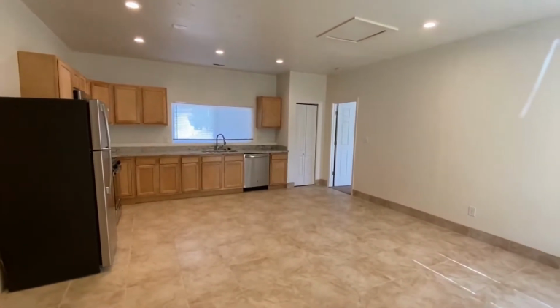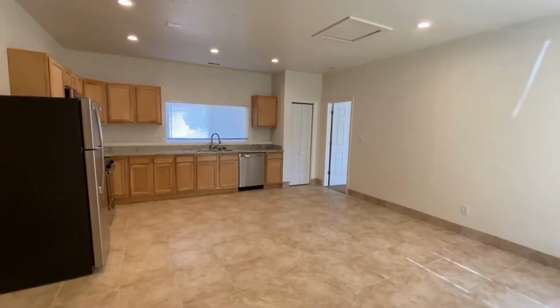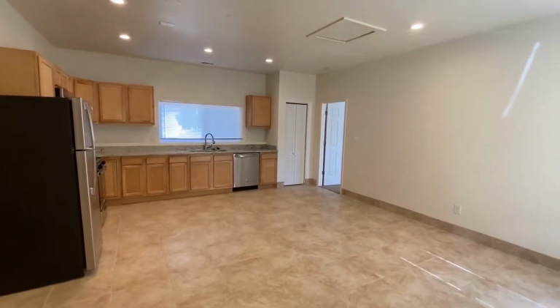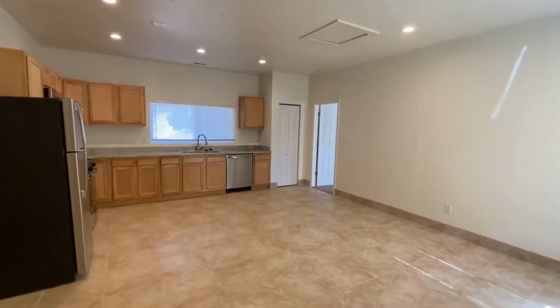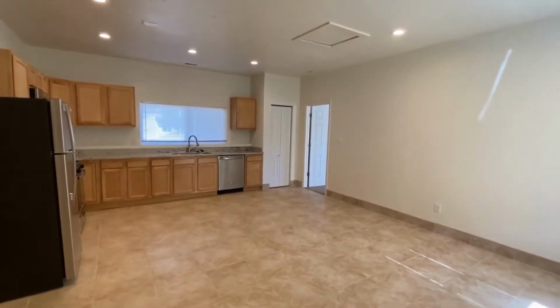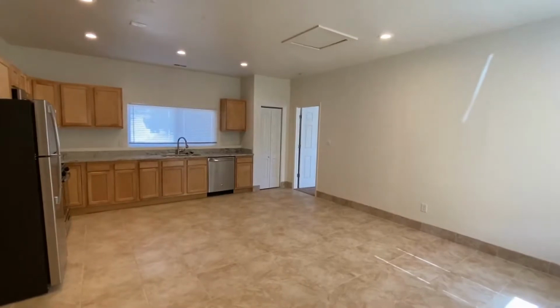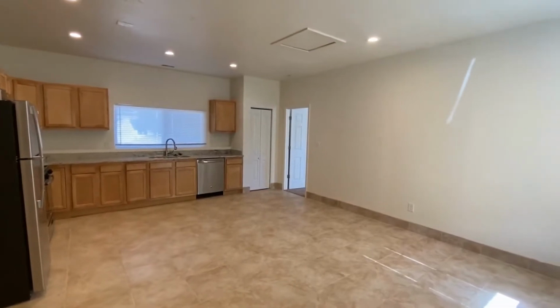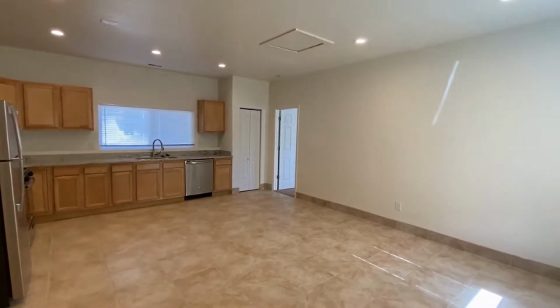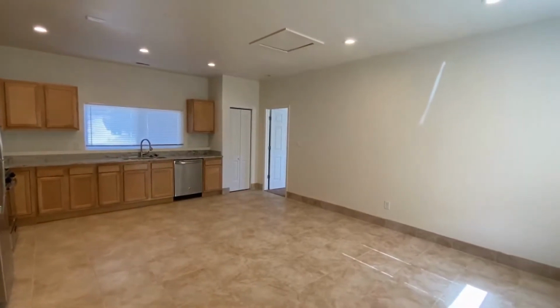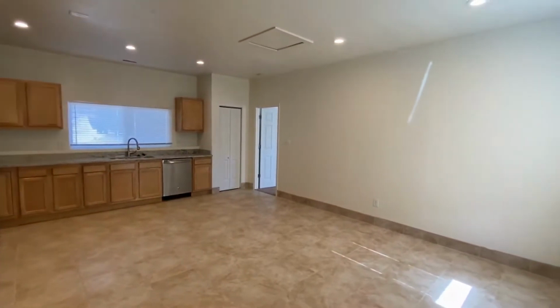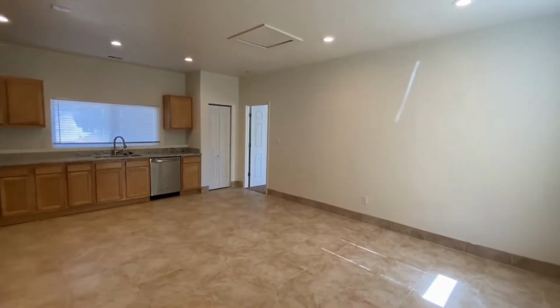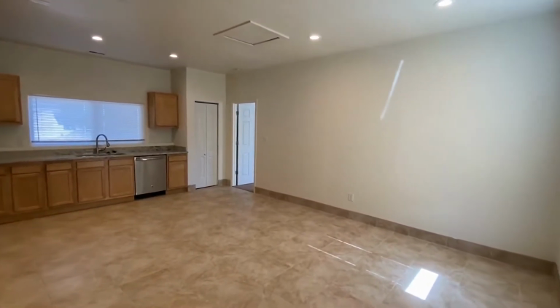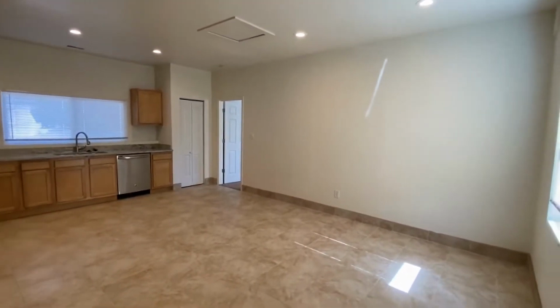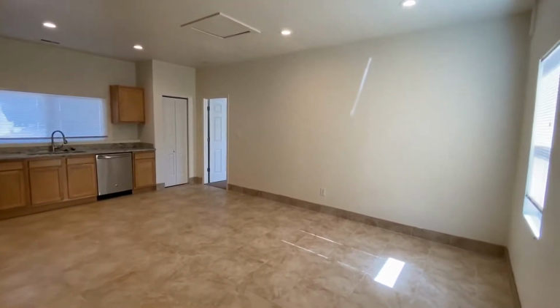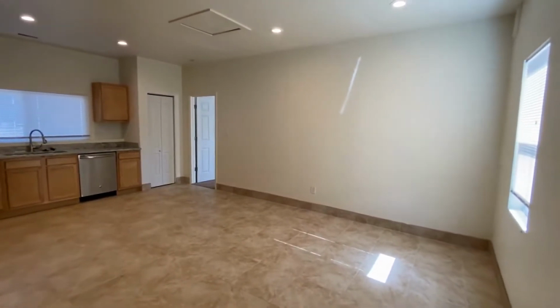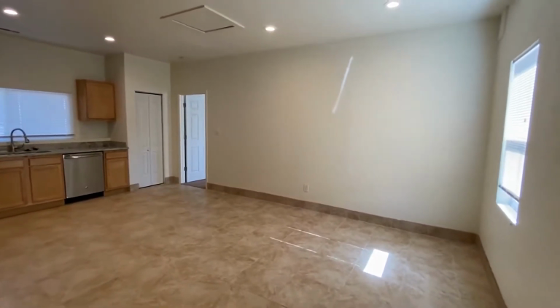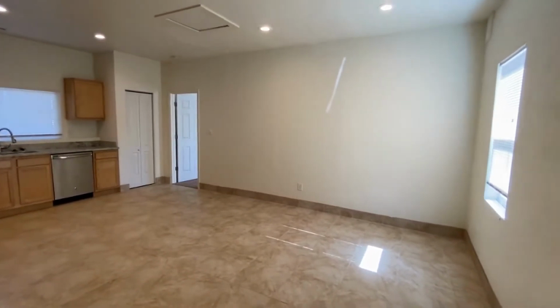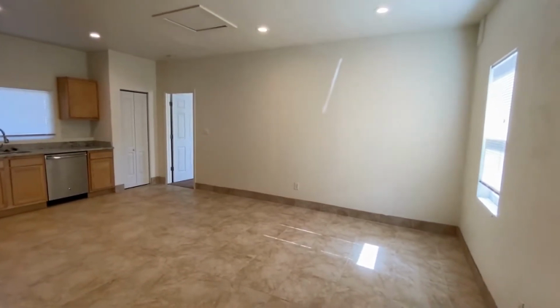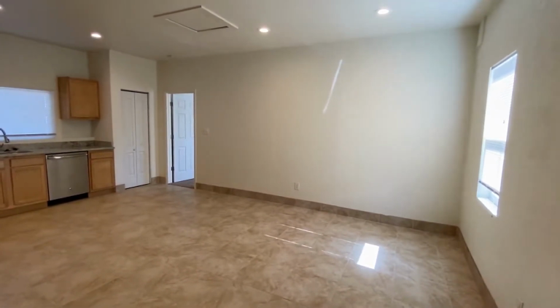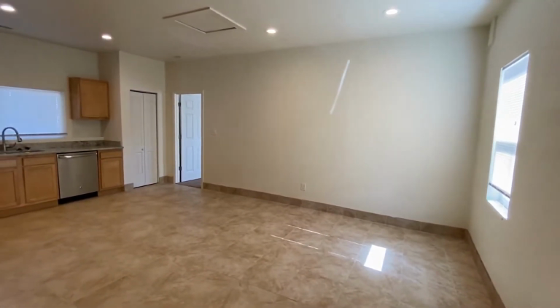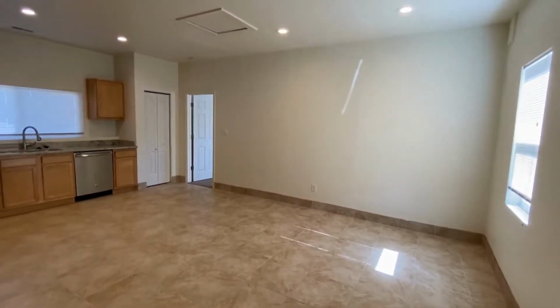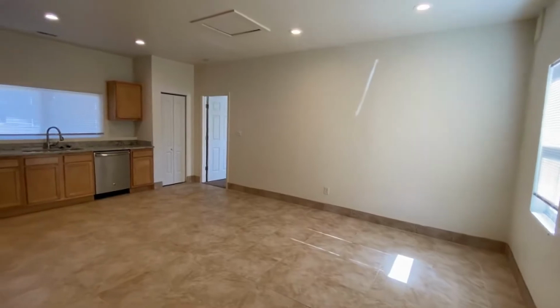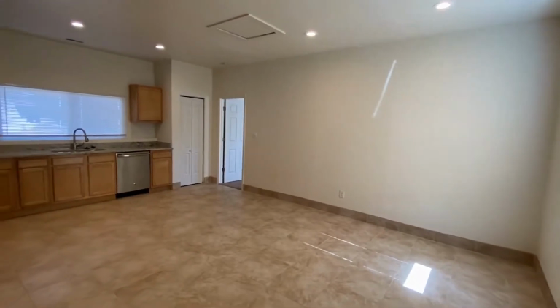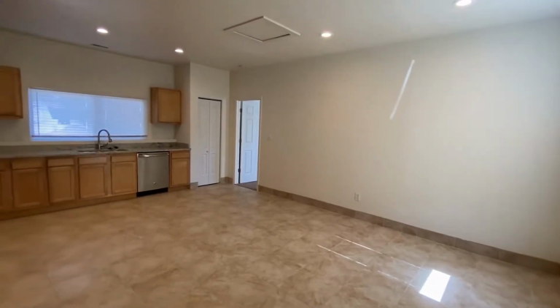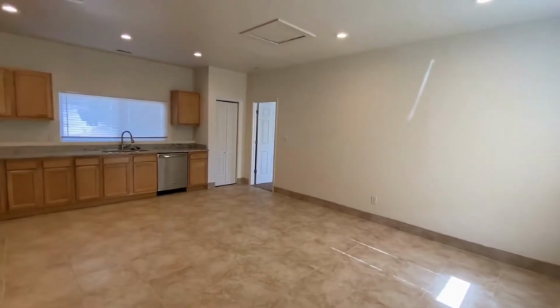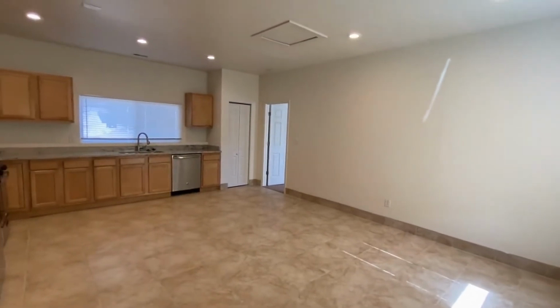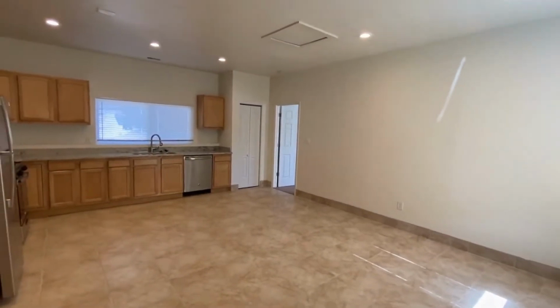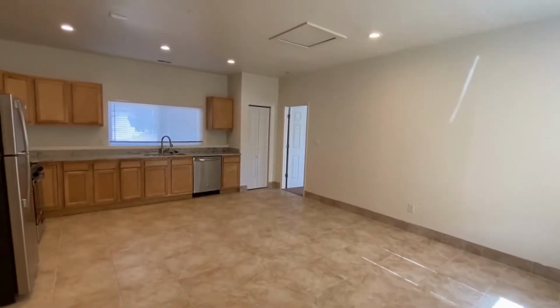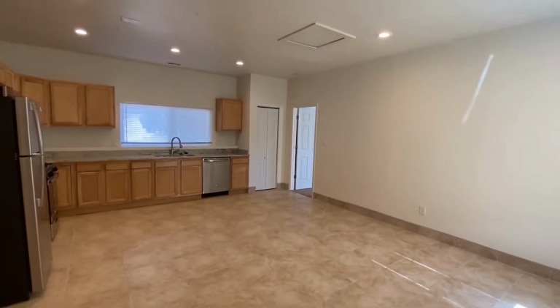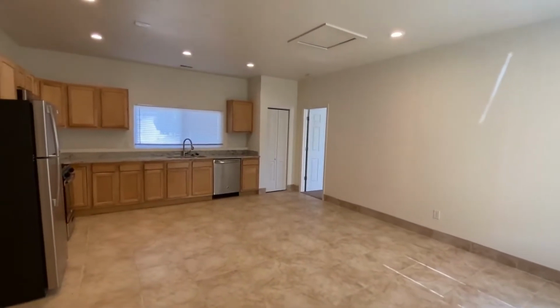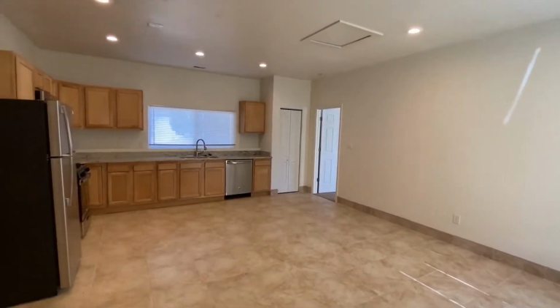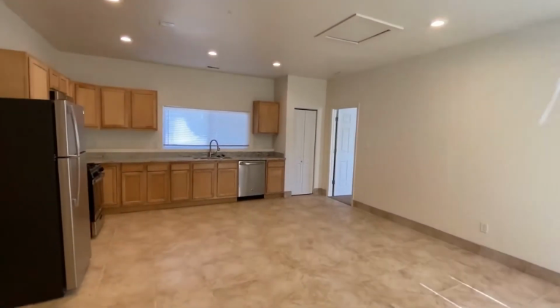I'll take you outside in just a second, but I figured we could start the tour inside the home. We are just inside the front door here, inside the living room, dining, kitchen area — the main living area of the home.